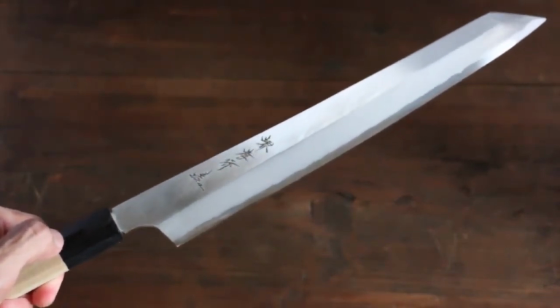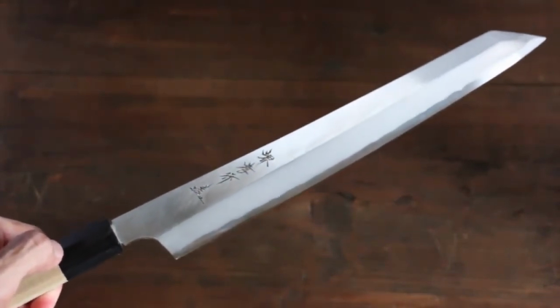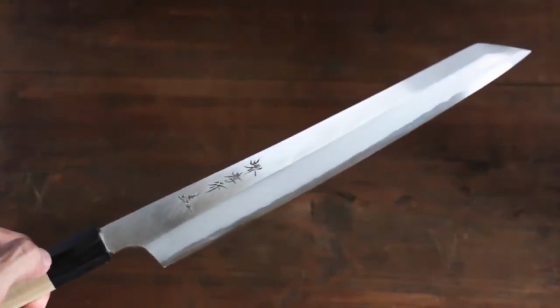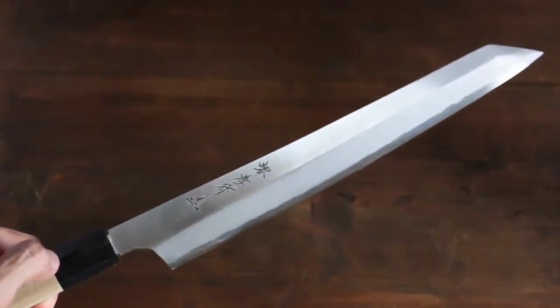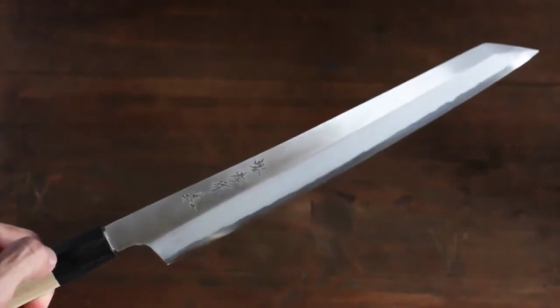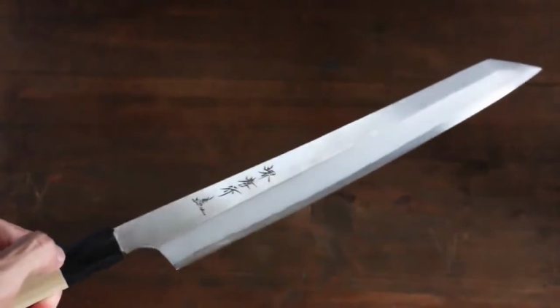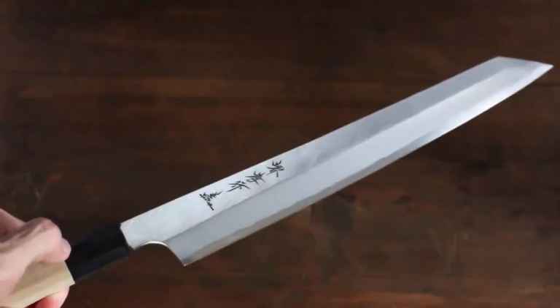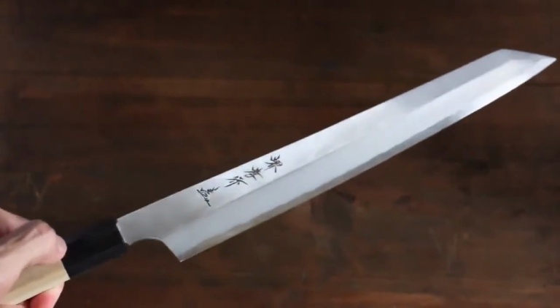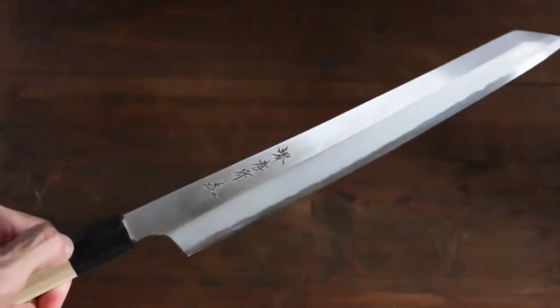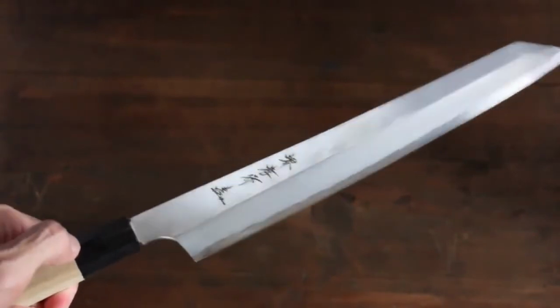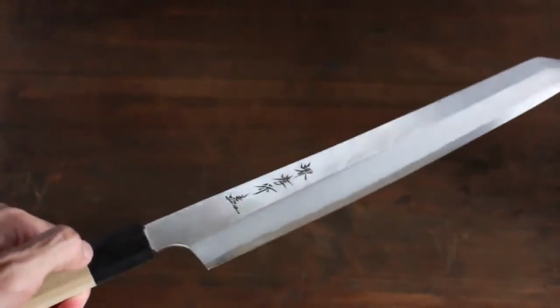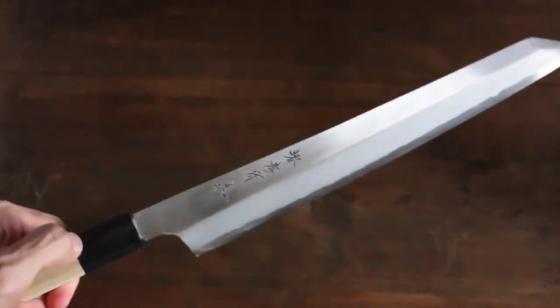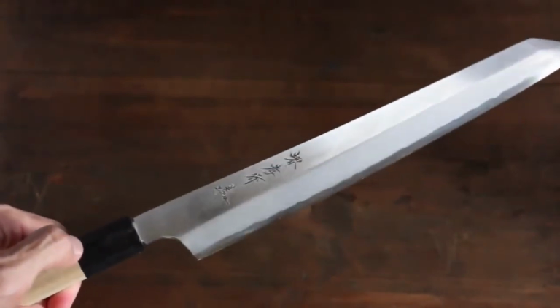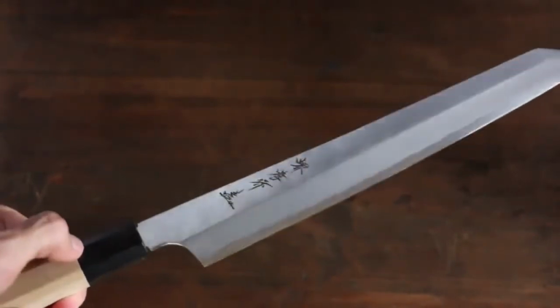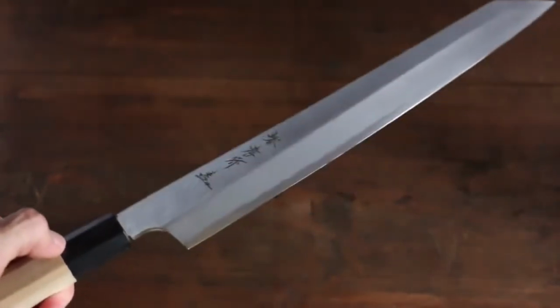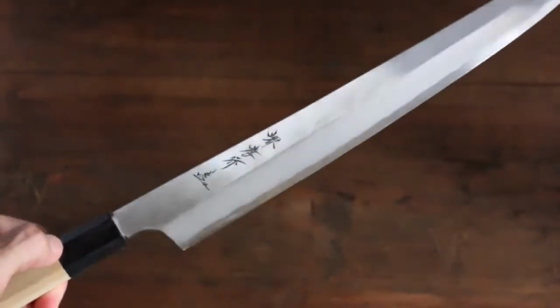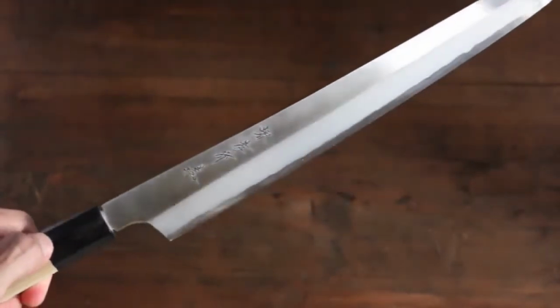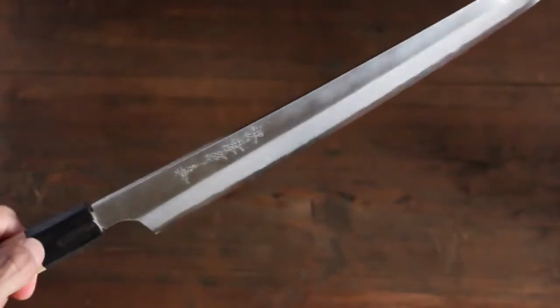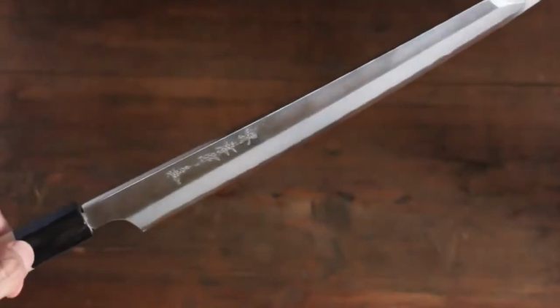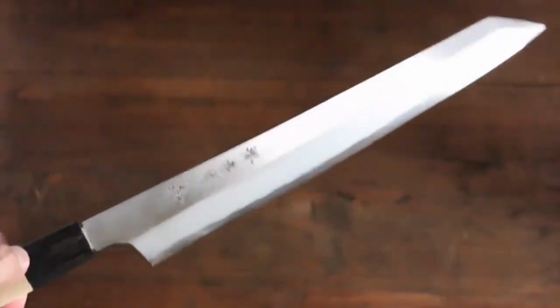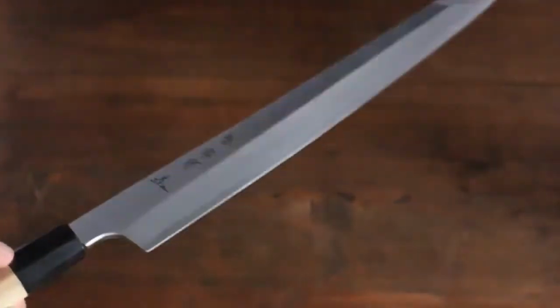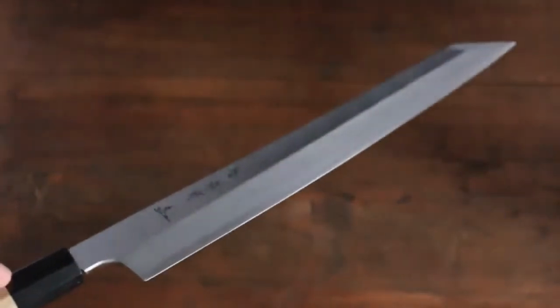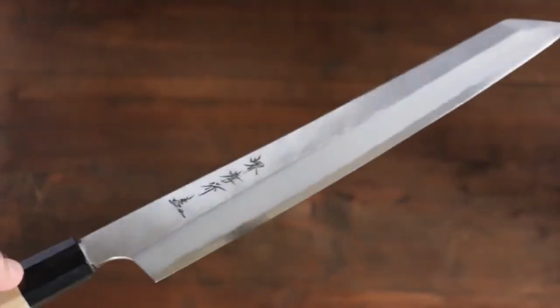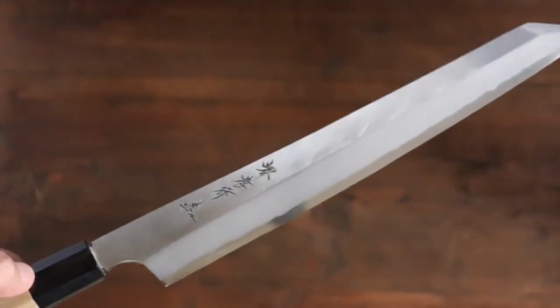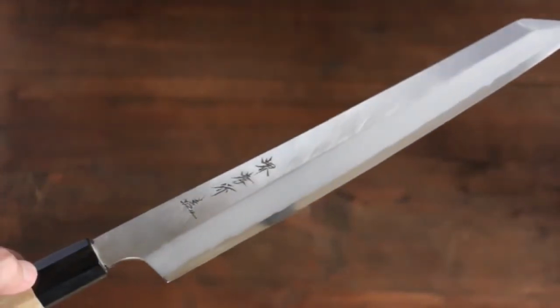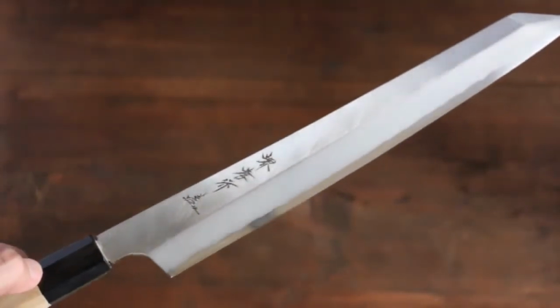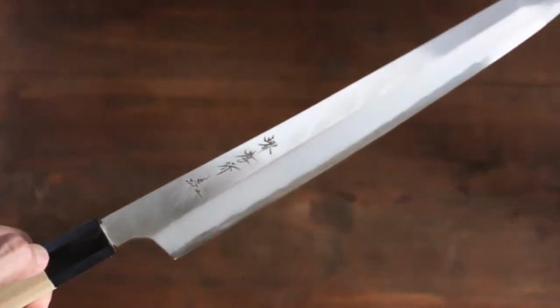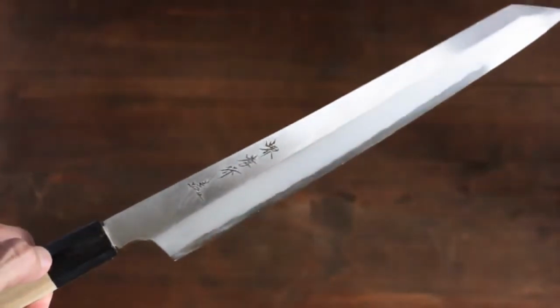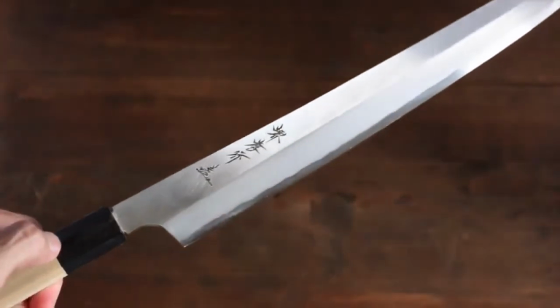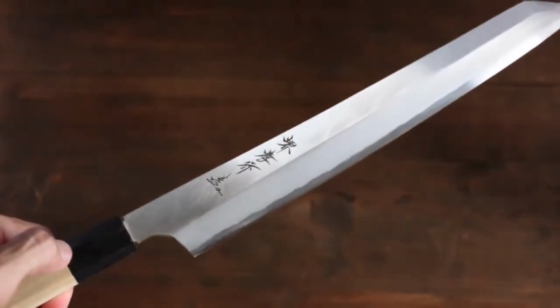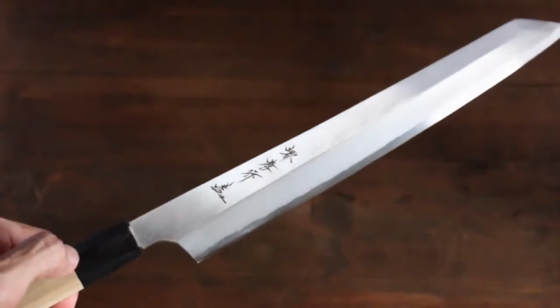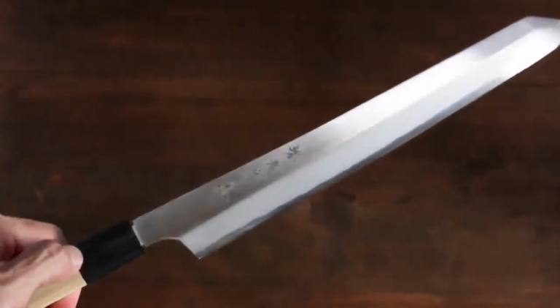It is all hand-forged, sharpened by professionals. Everything is handmade, but the material is different.